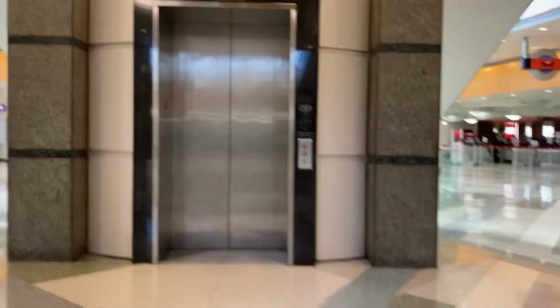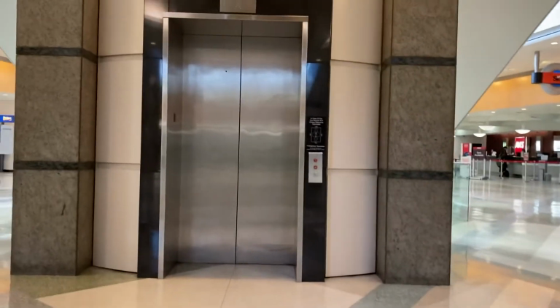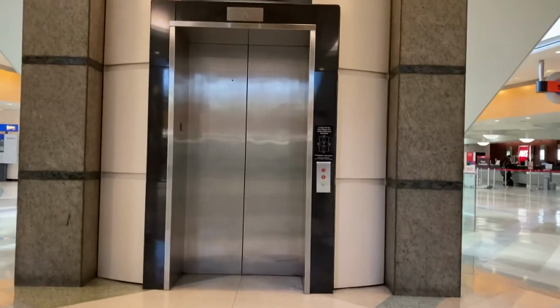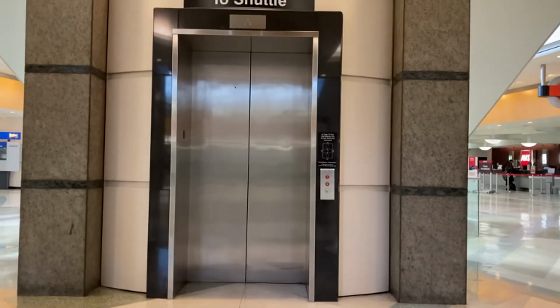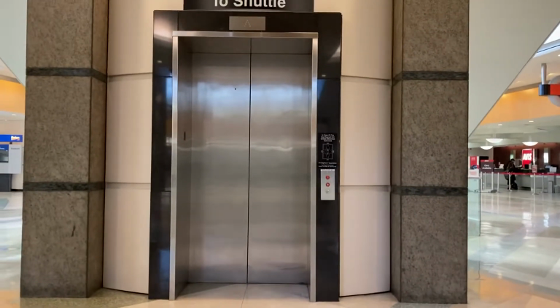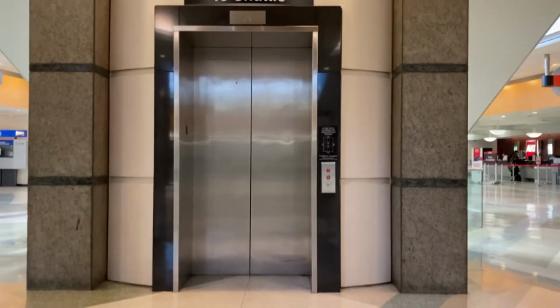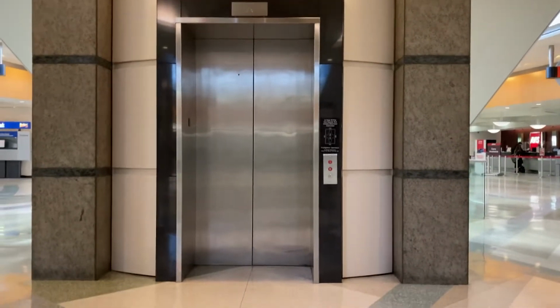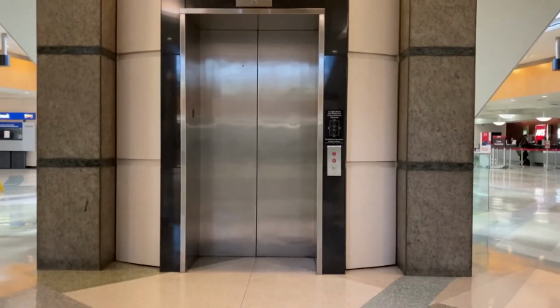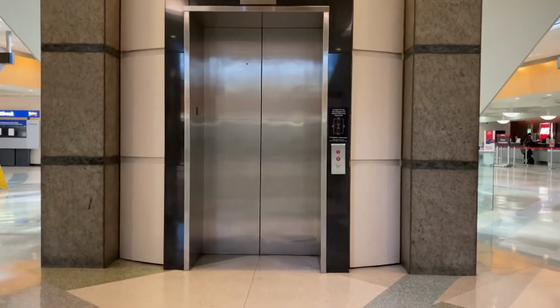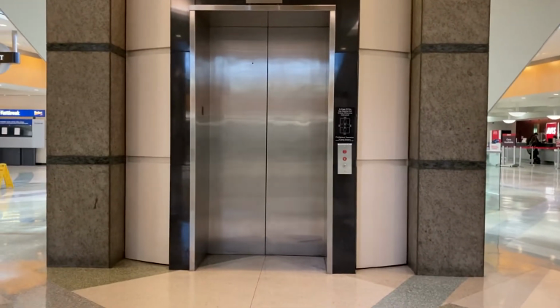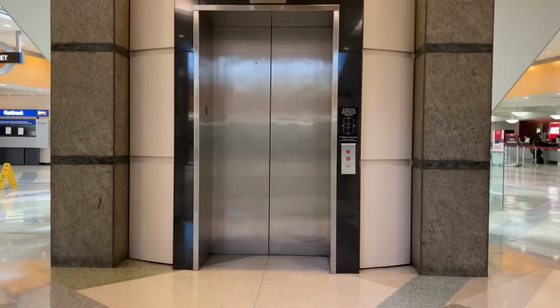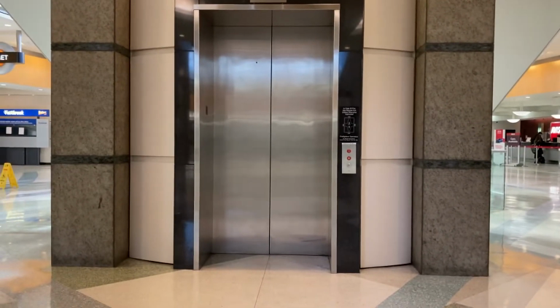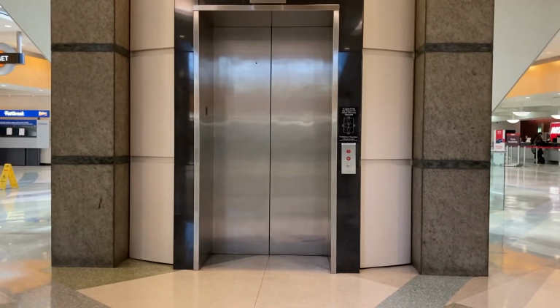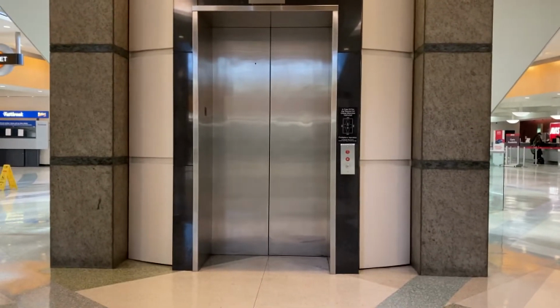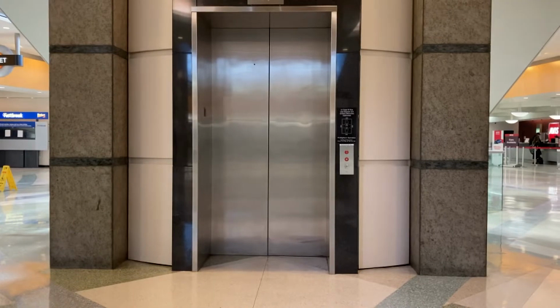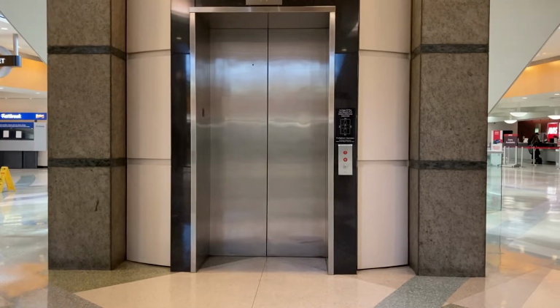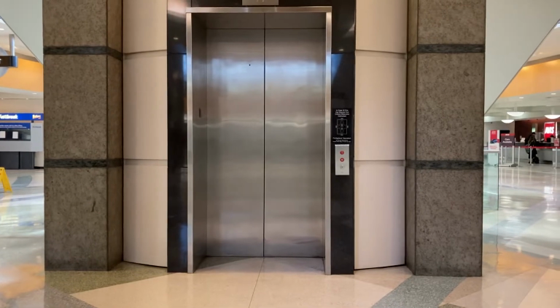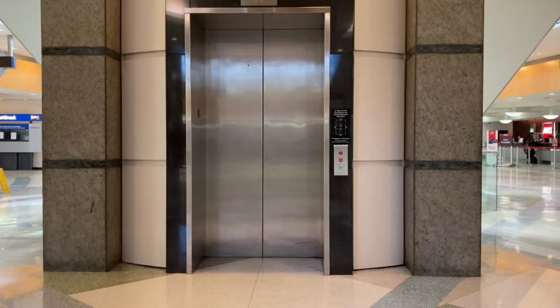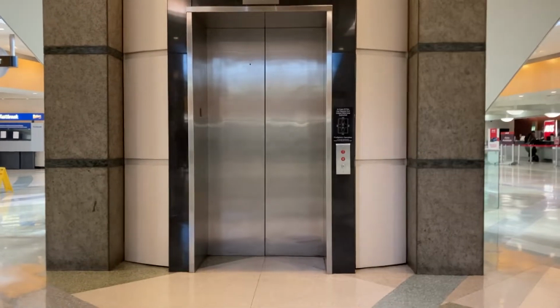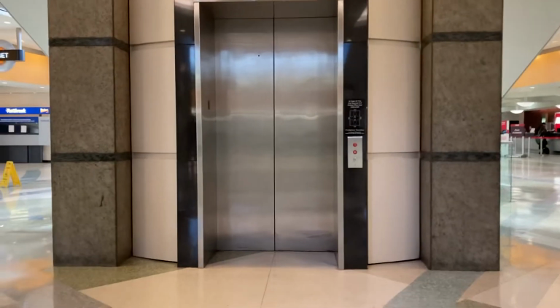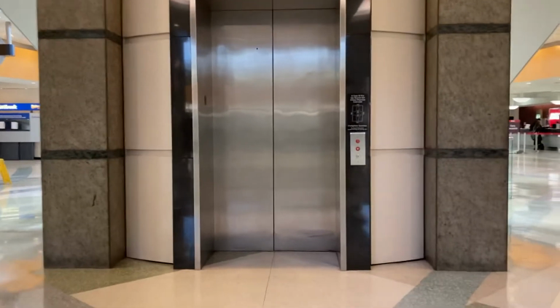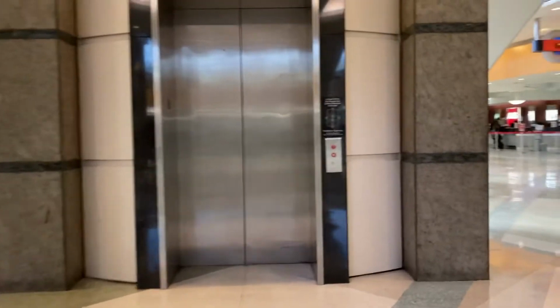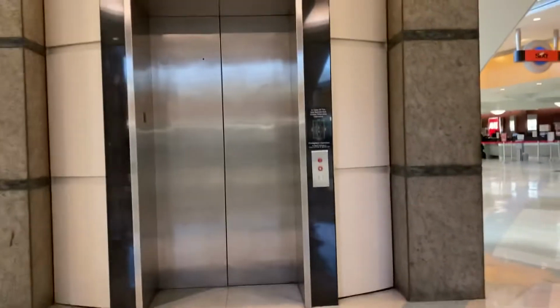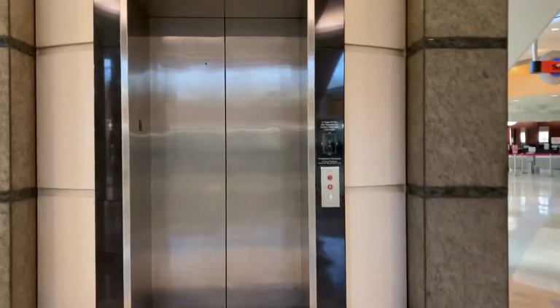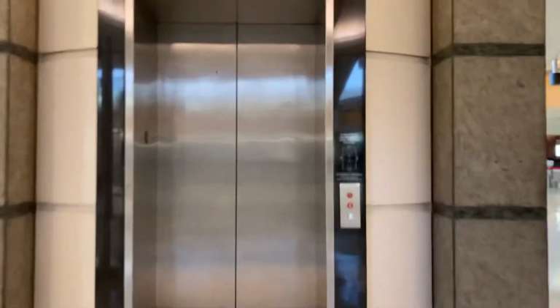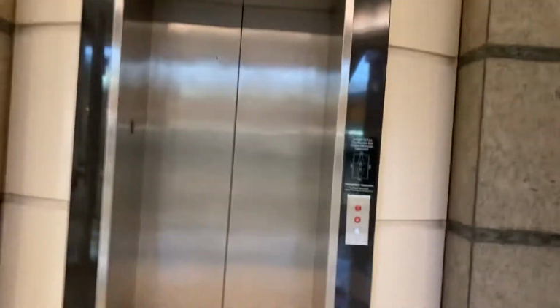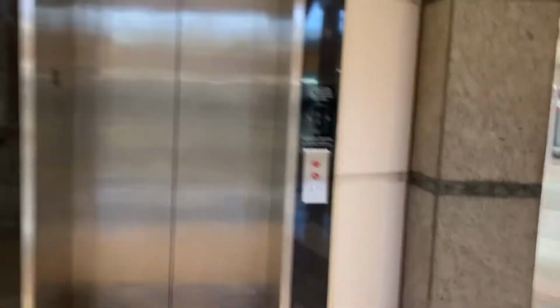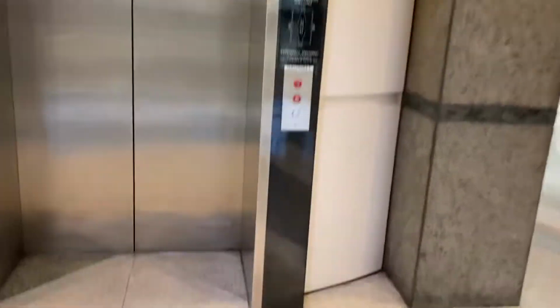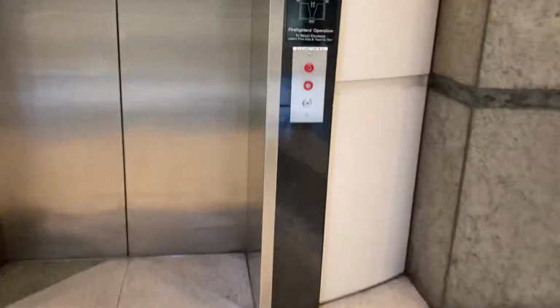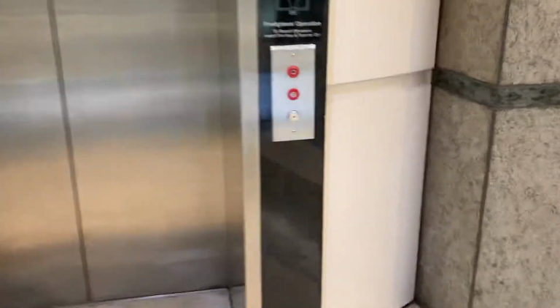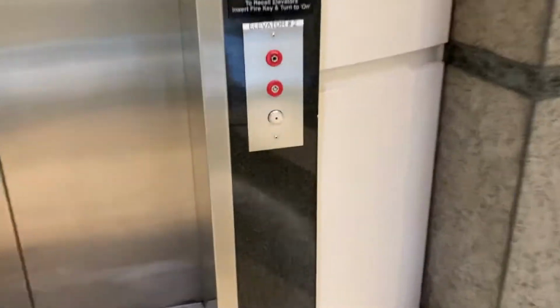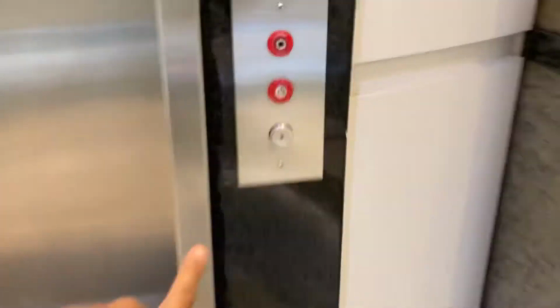This is the second elevator here at the rental car terminal at Houston George Bush Intercontinental Airport. This one is also a Montgomery Traction elevator.